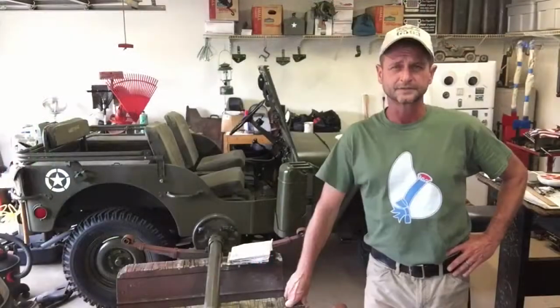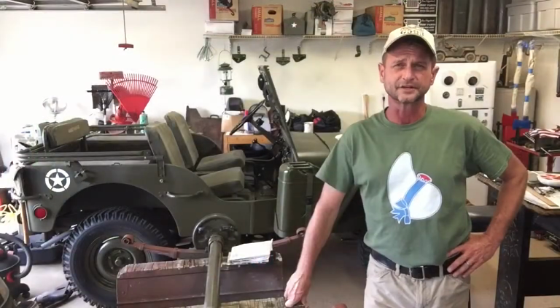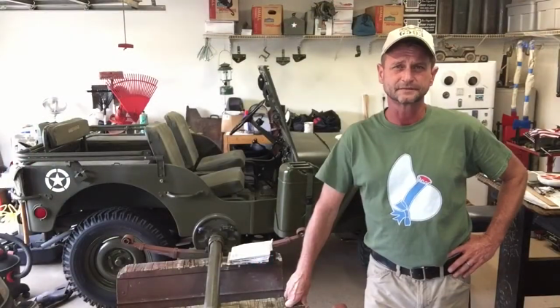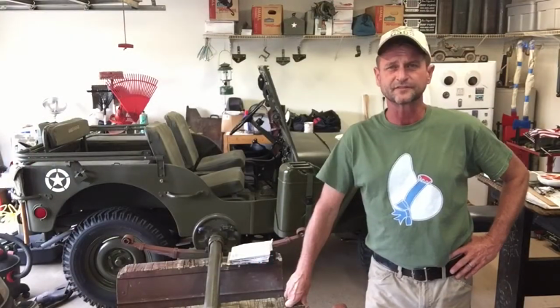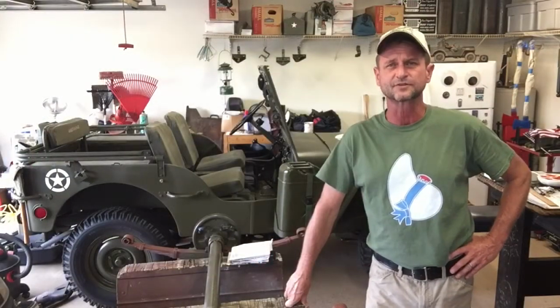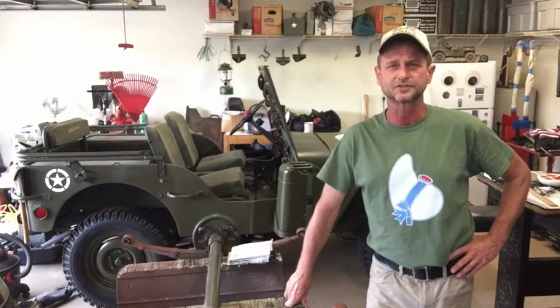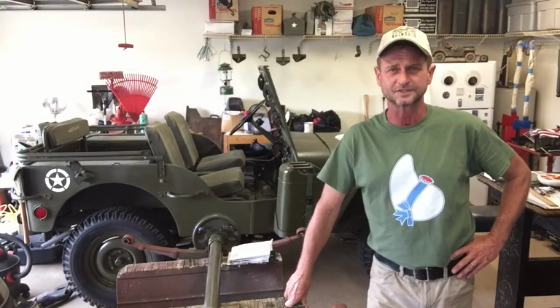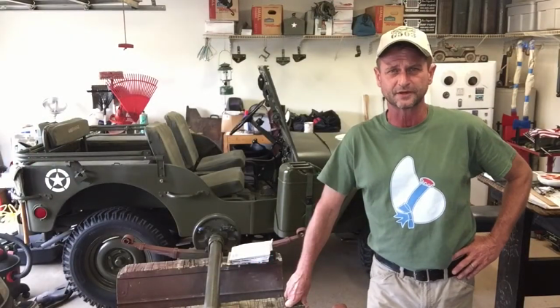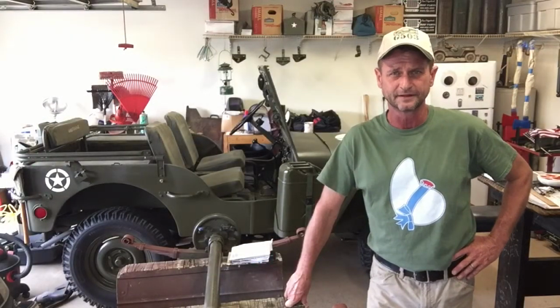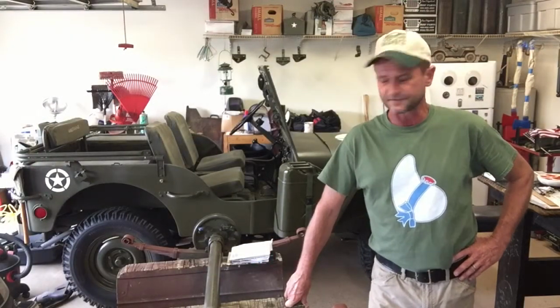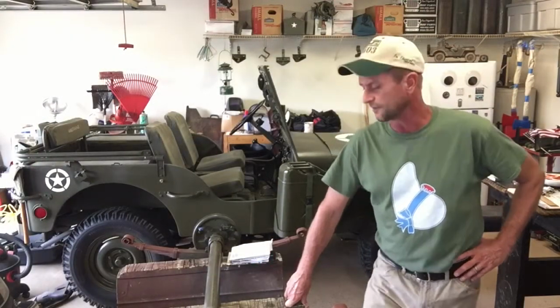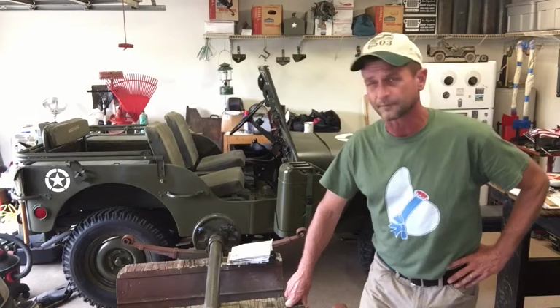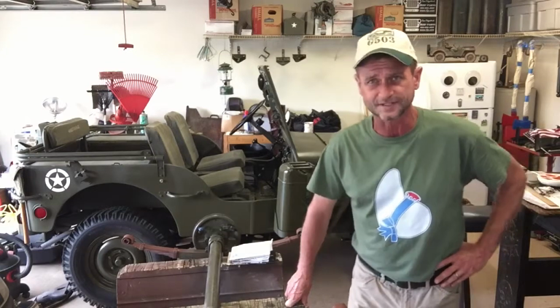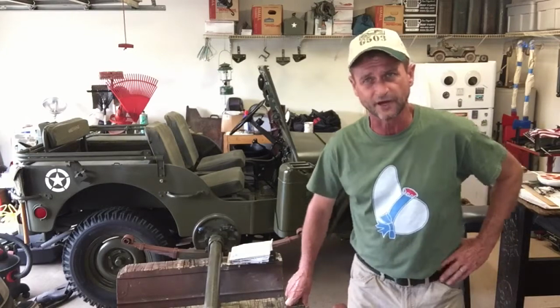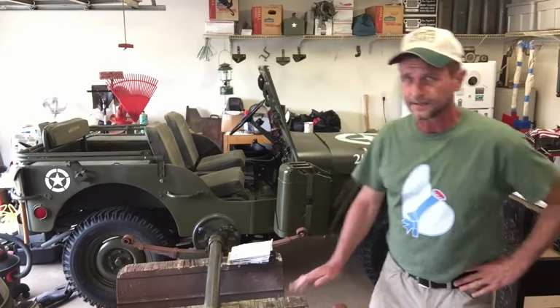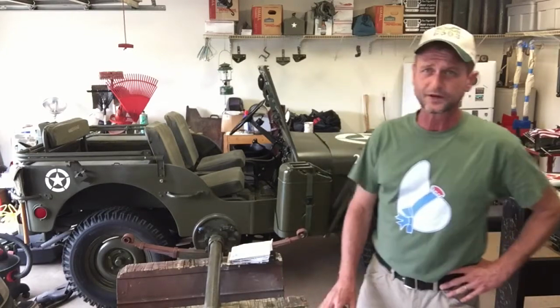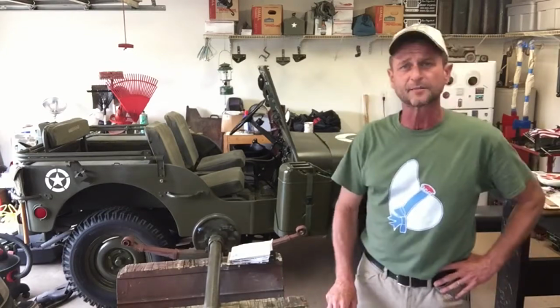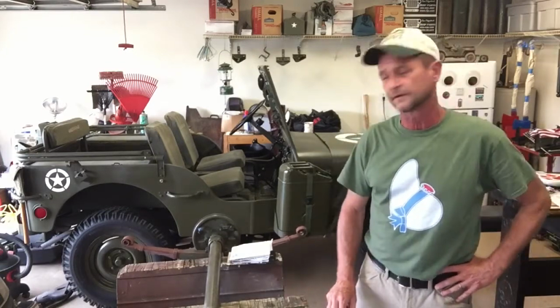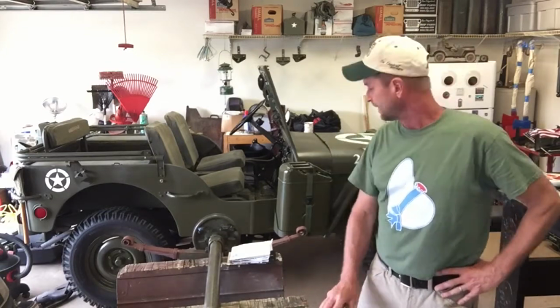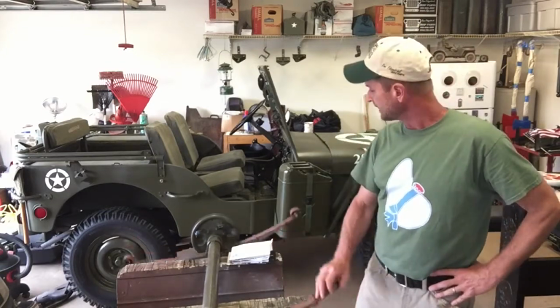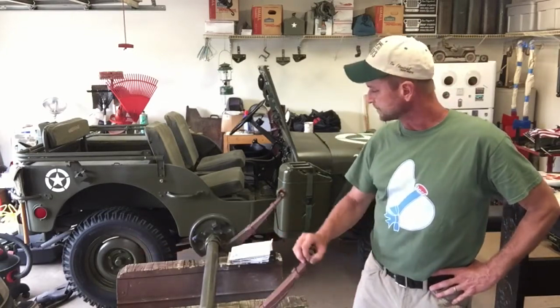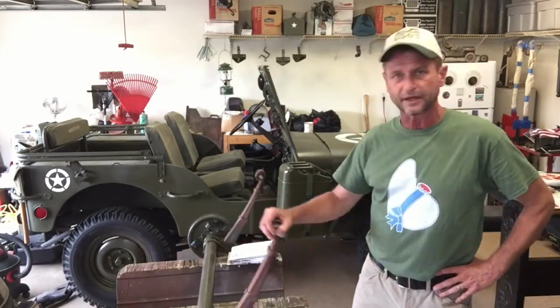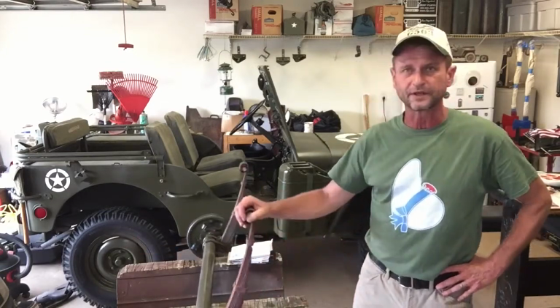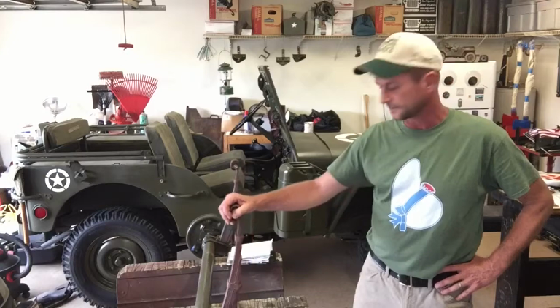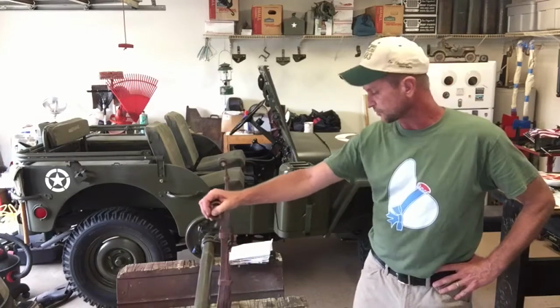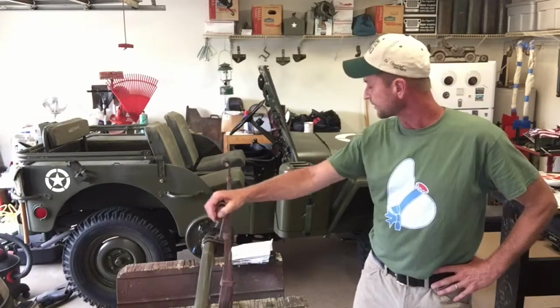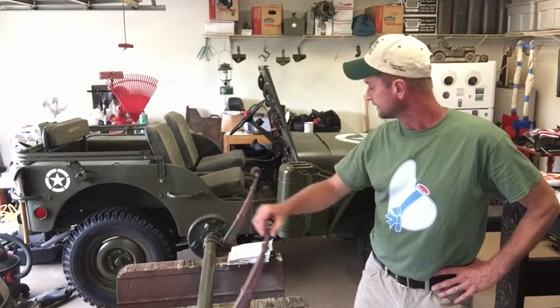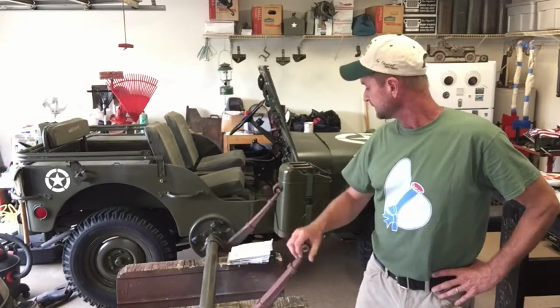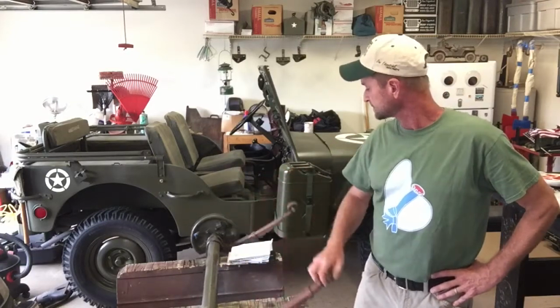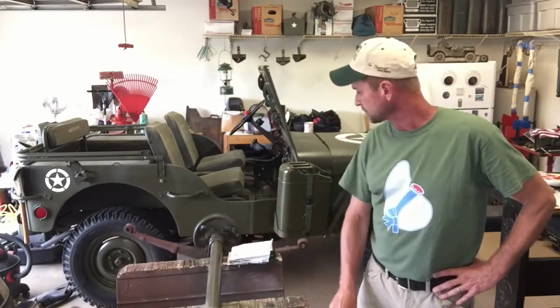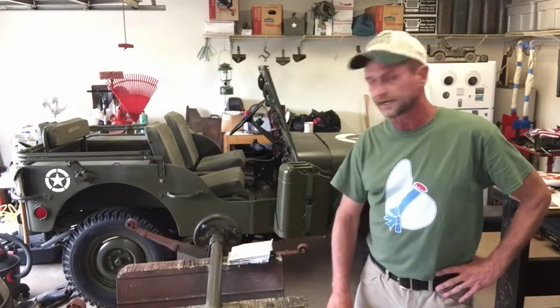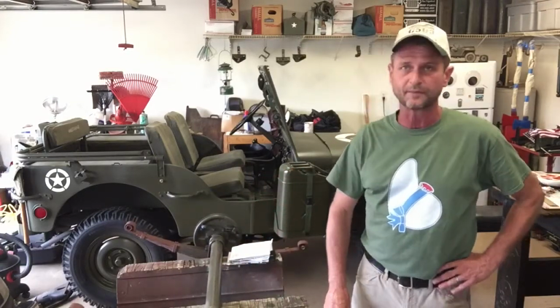Scott Schiller coming to you from Haynes Garage in Charleston, South Carolina. Just a little update on the projects and how they're going. The Bantam trailer is coming along. I've got the axle assembly all complete here, got the springs mounted on it, and it's mostly painted and primed up.